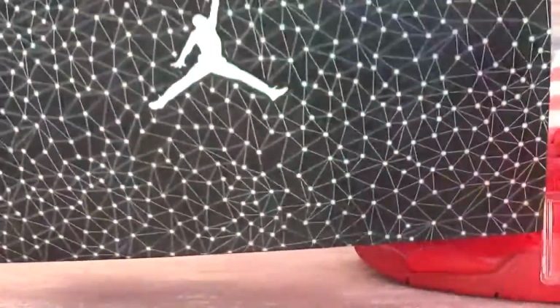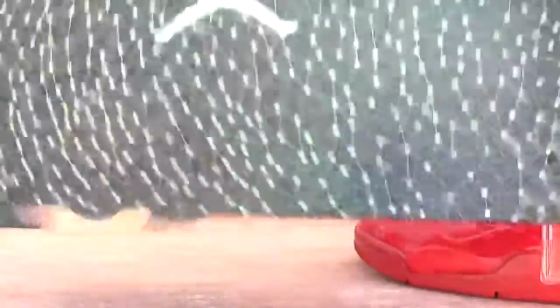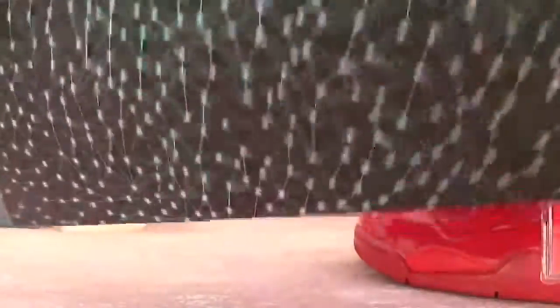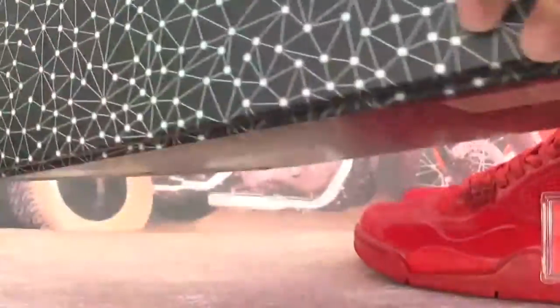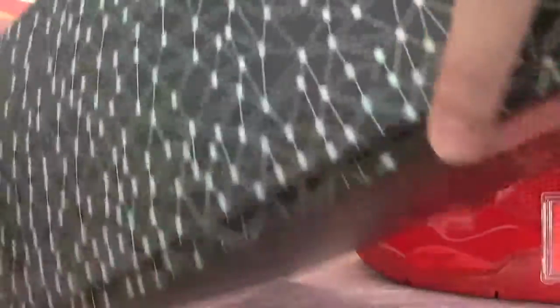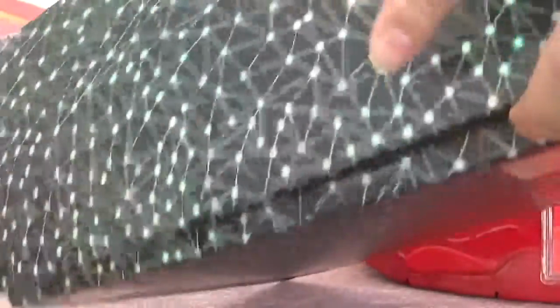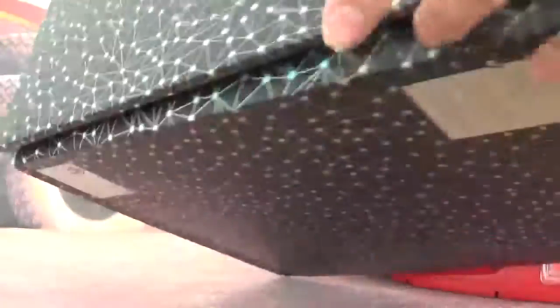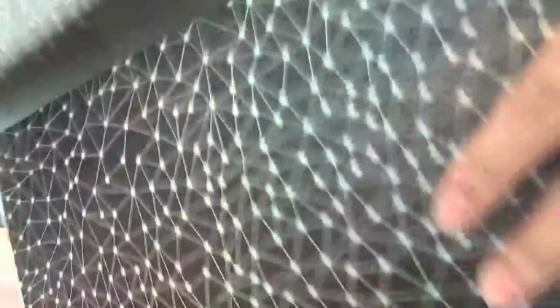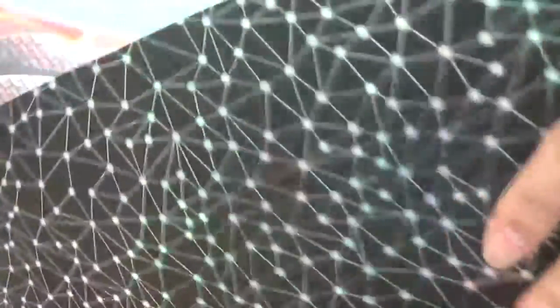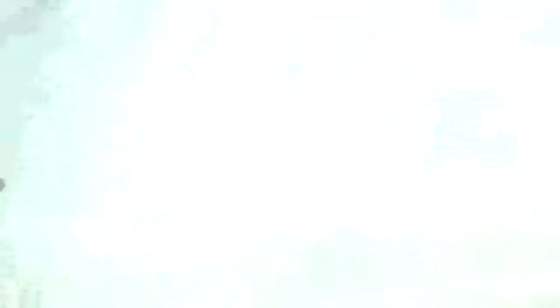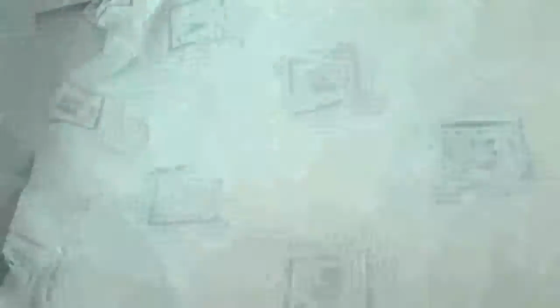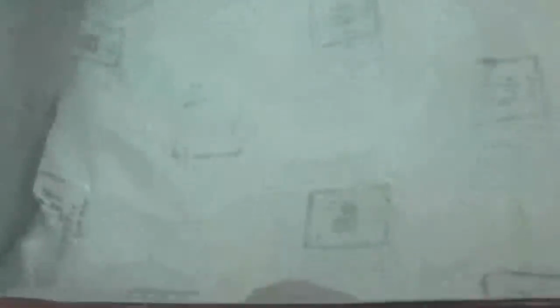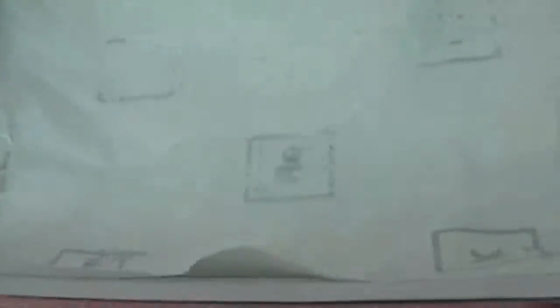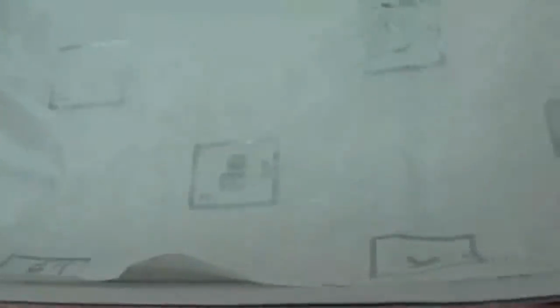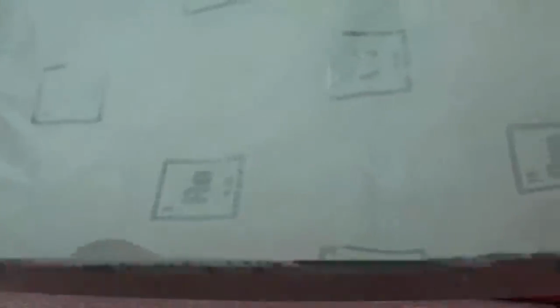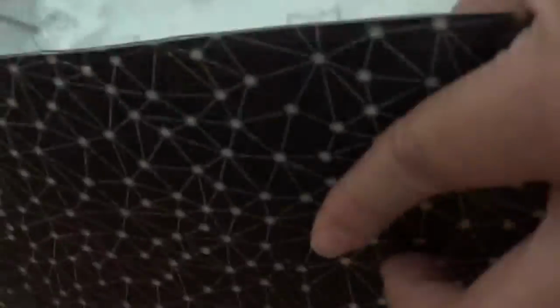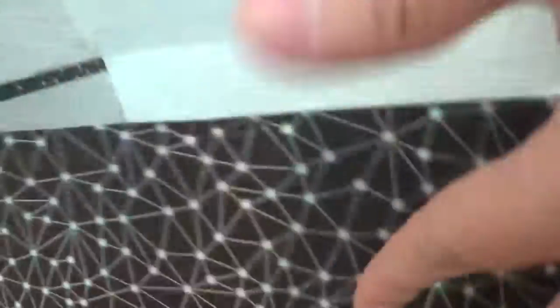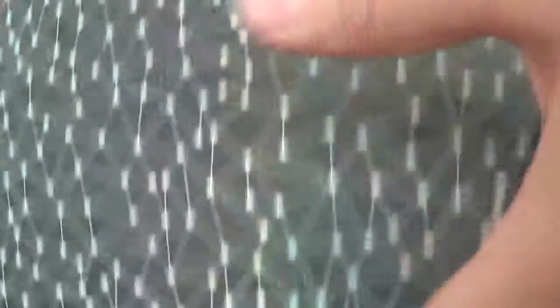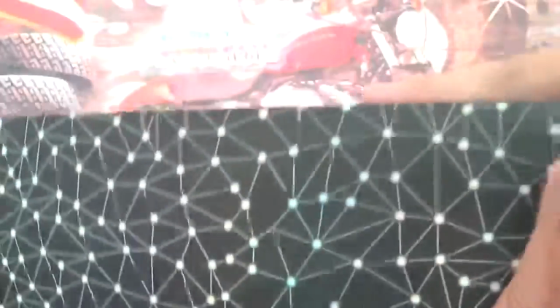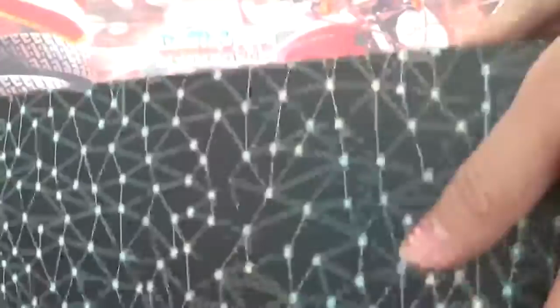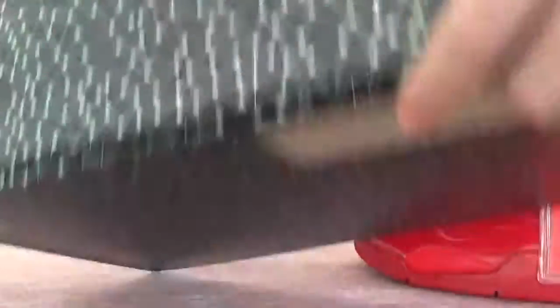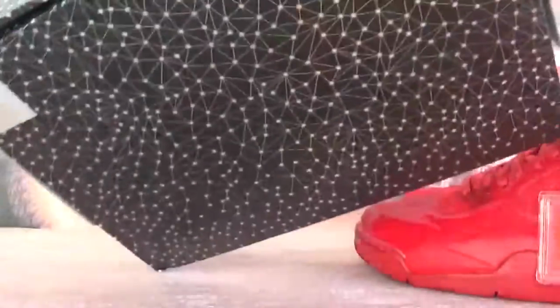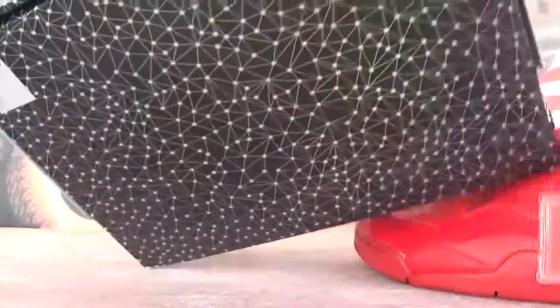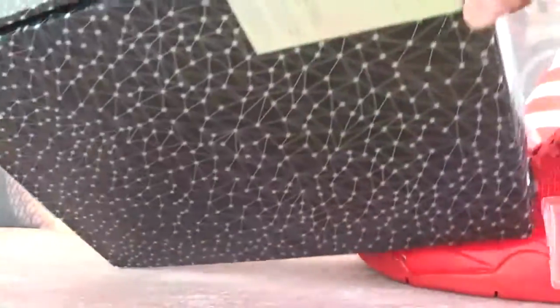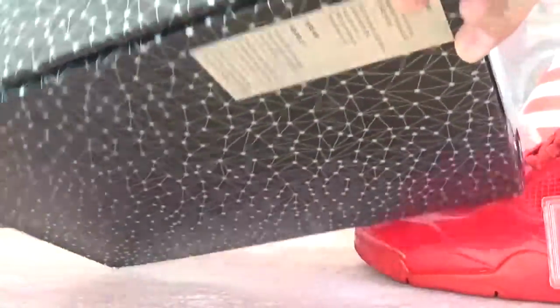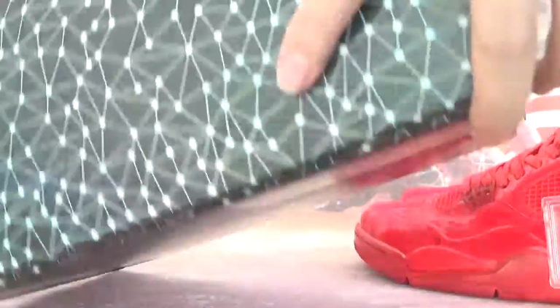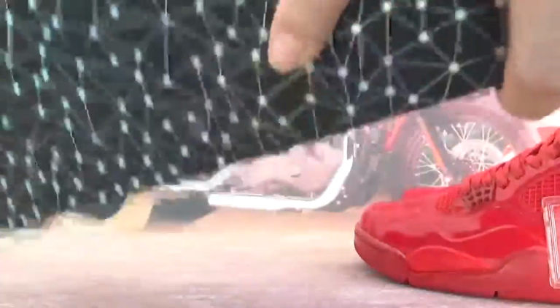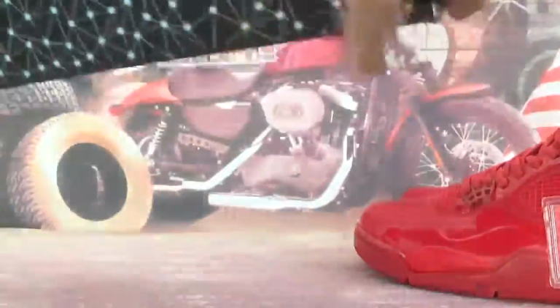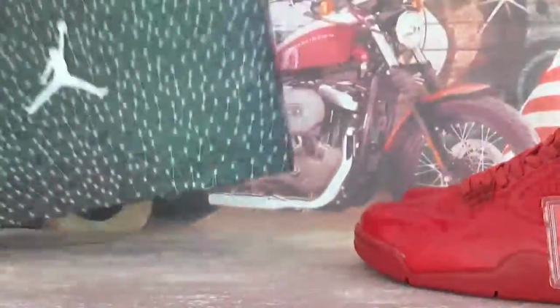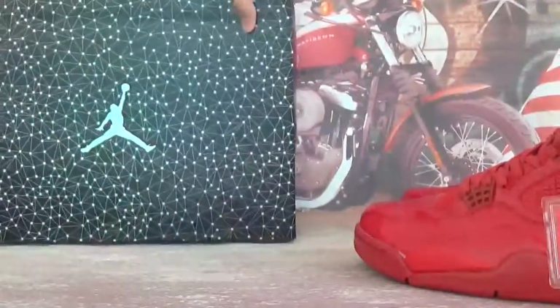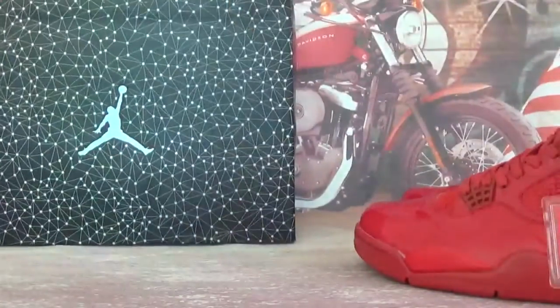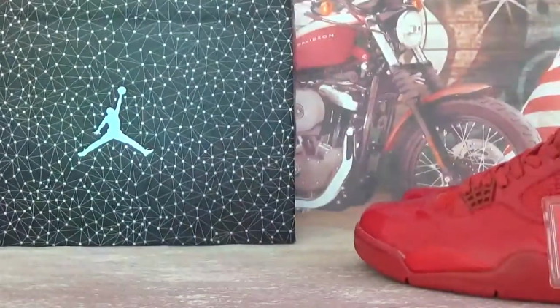I'm going to jump in and let's open it. And the back of the box. Okay, here is the box.